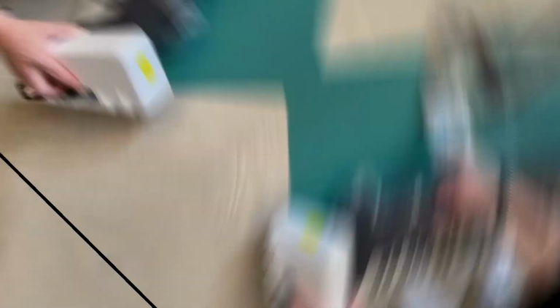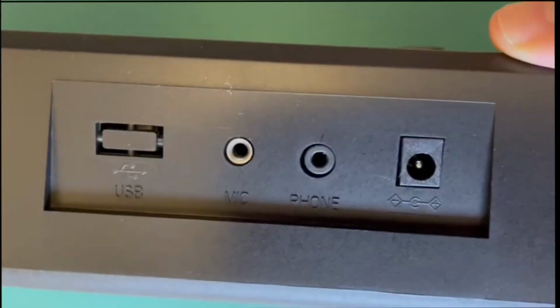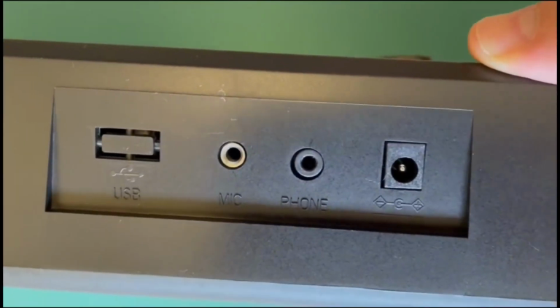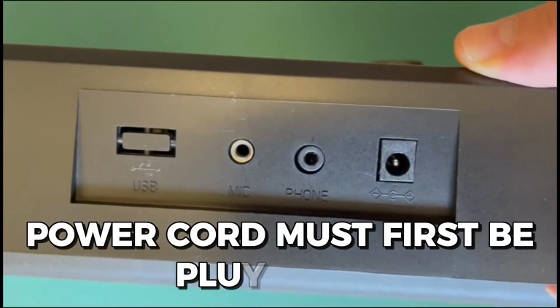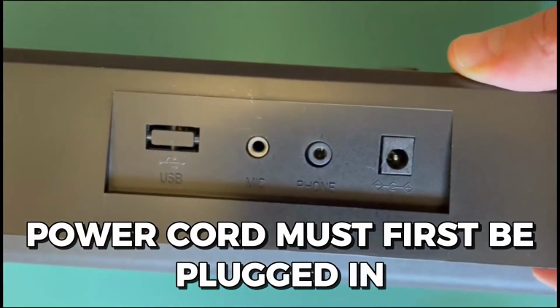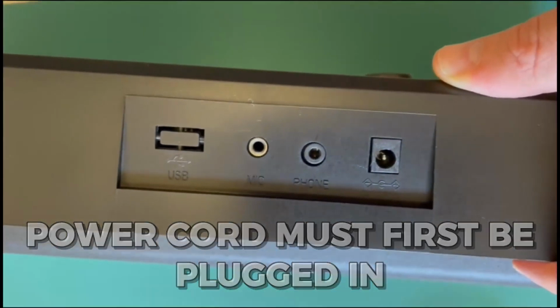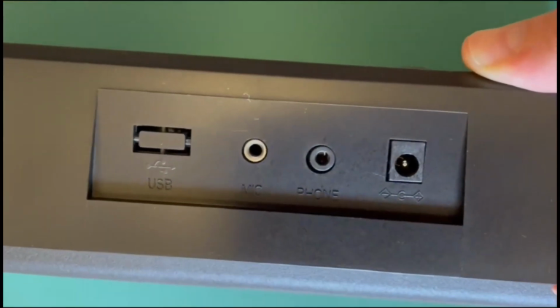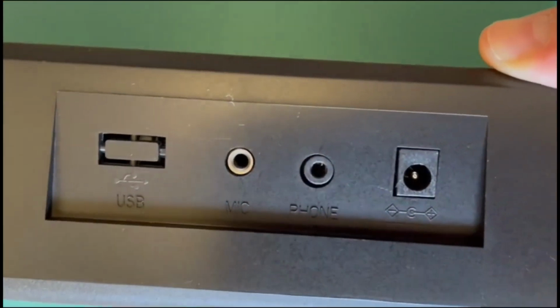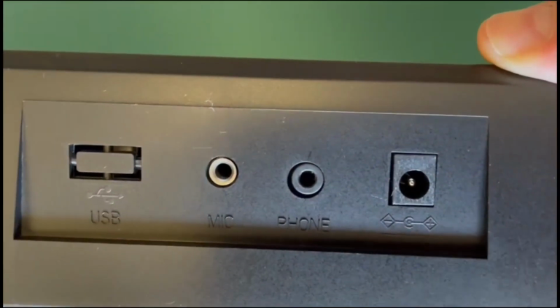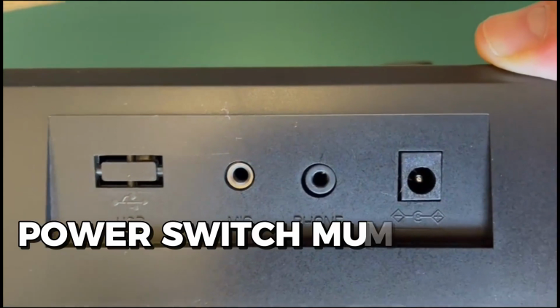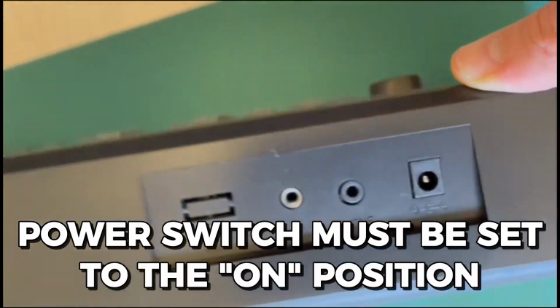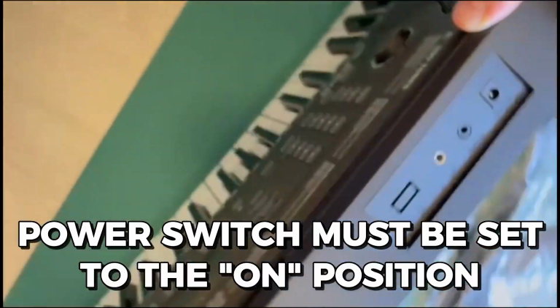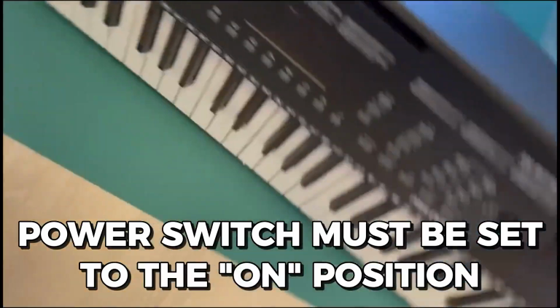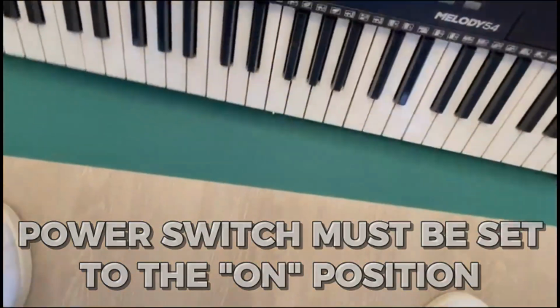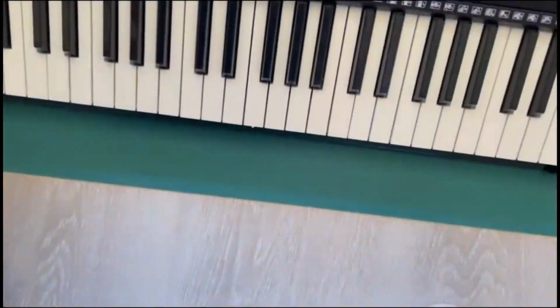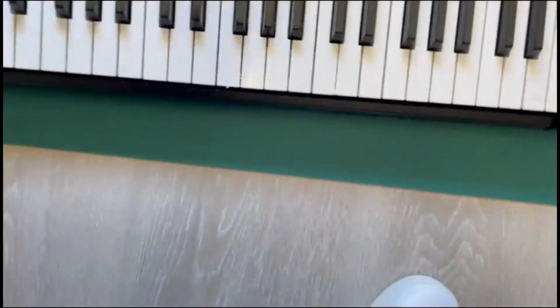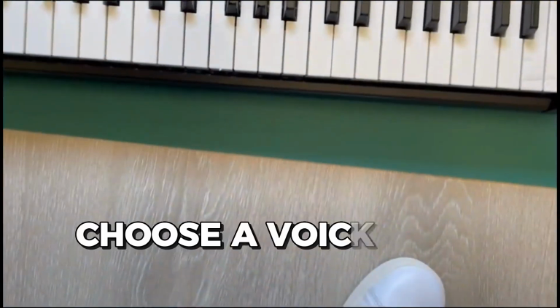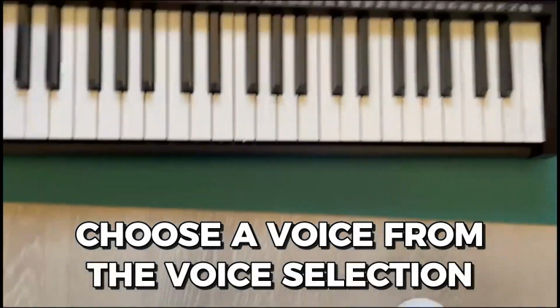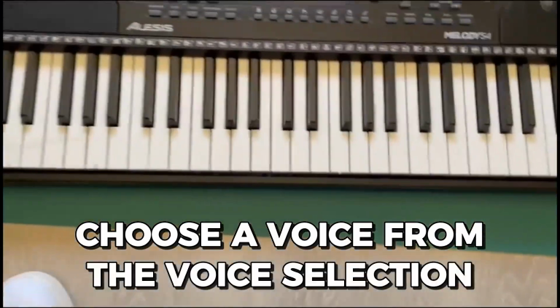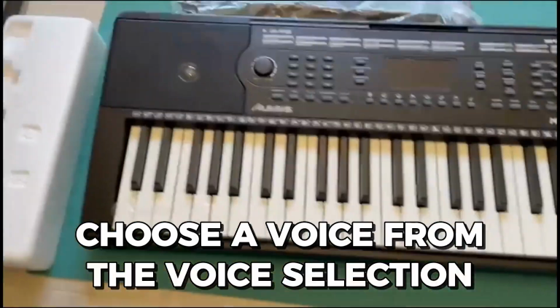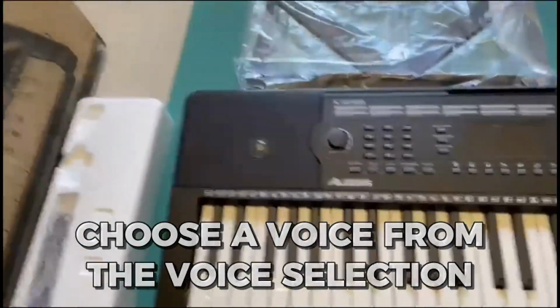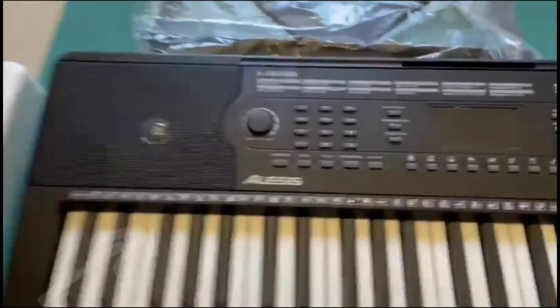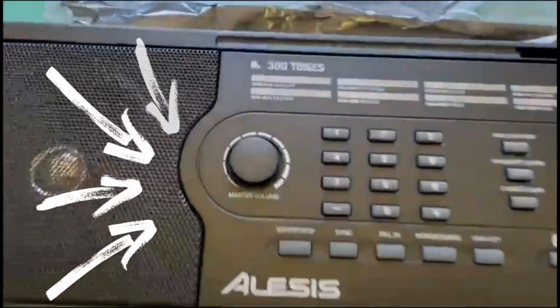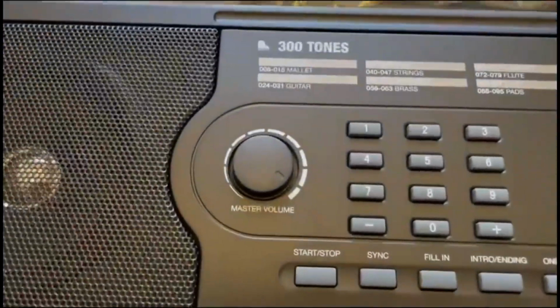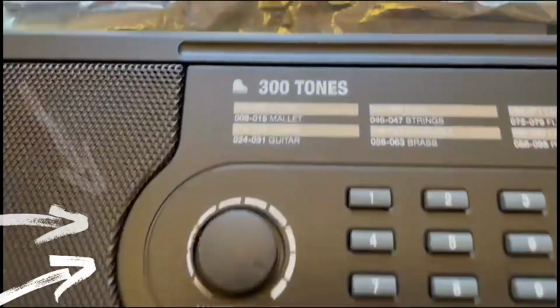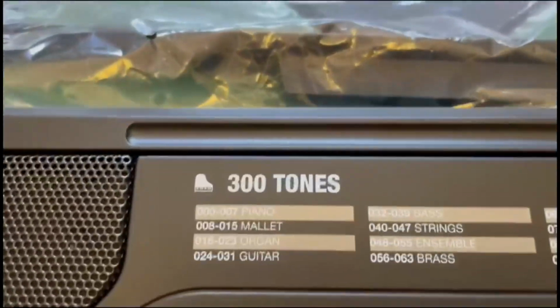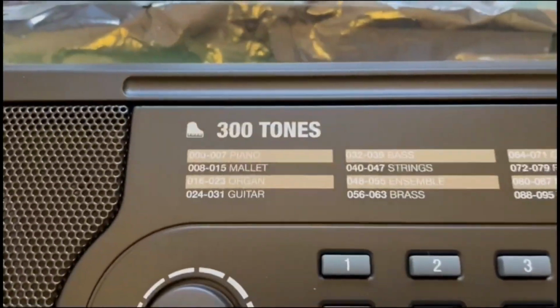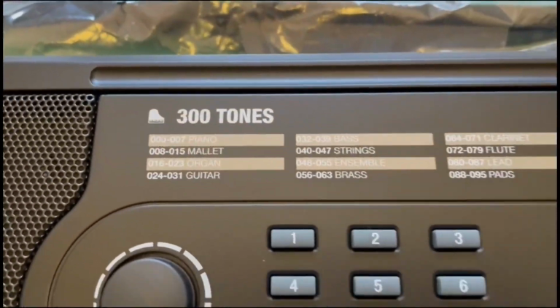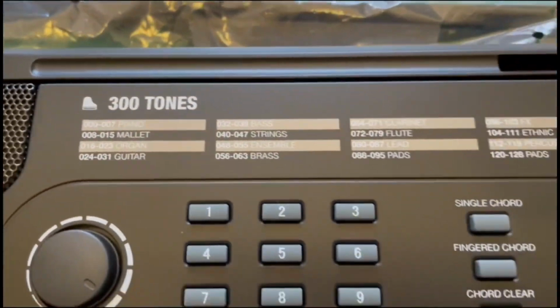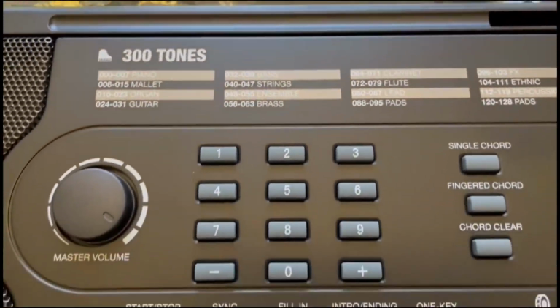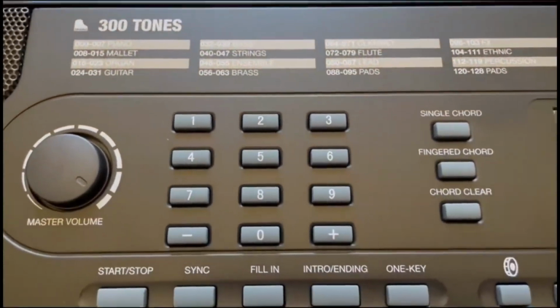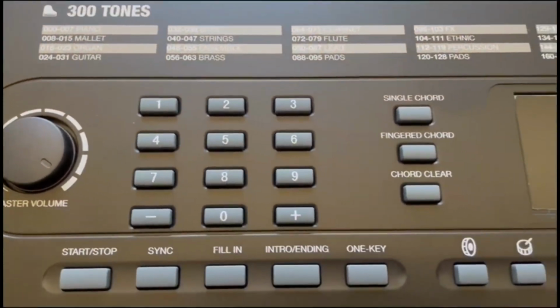To start, the power cord must first be plugged in, and the power switch must be set to the on position. Next, choose a voice from the voice selection on the keyboard's left side, and then modify the volume and tone settings to suit your preference.